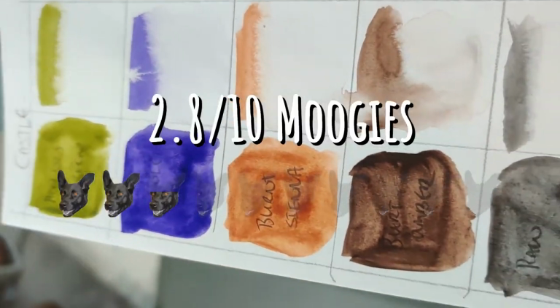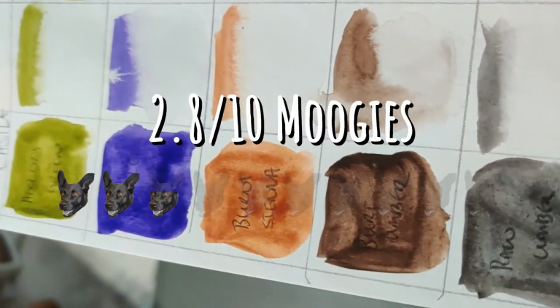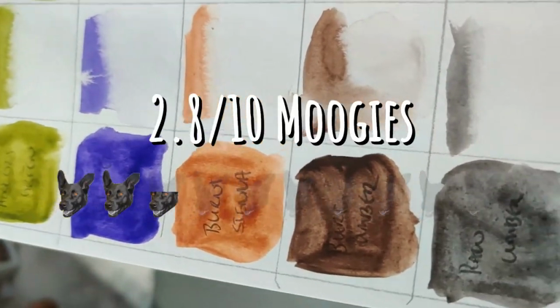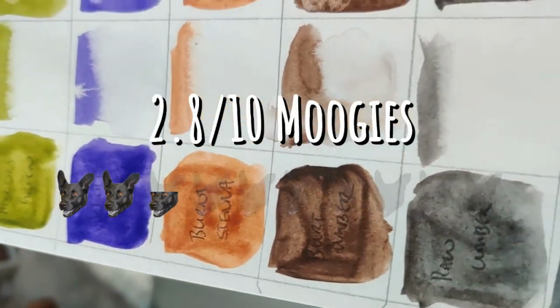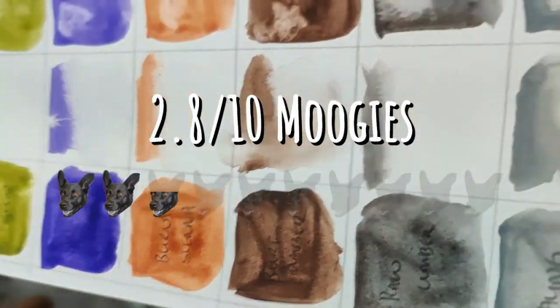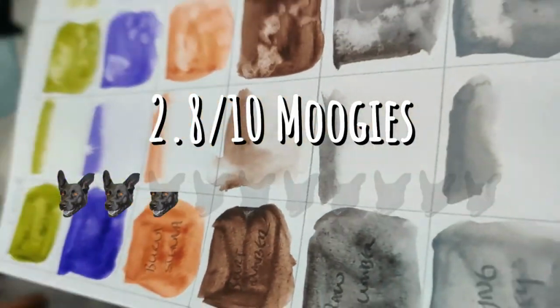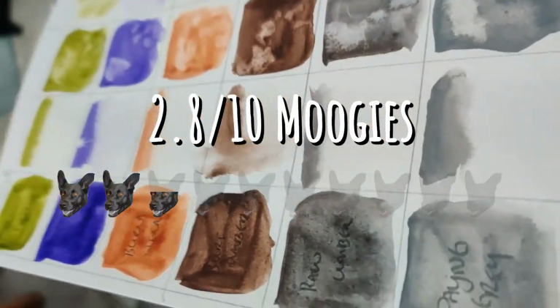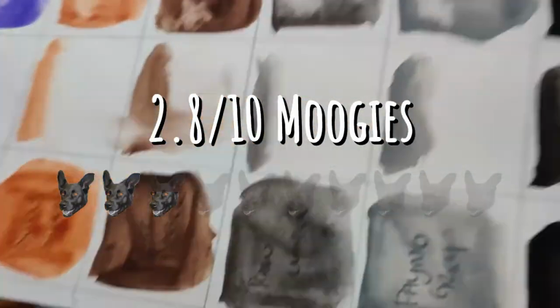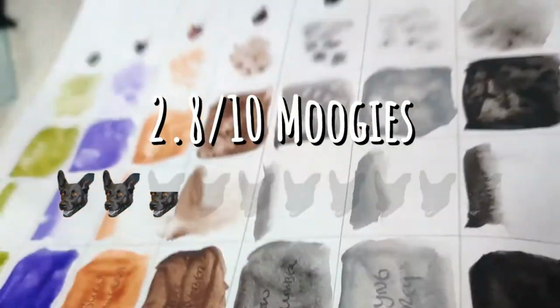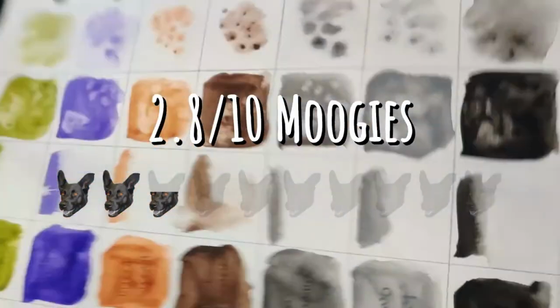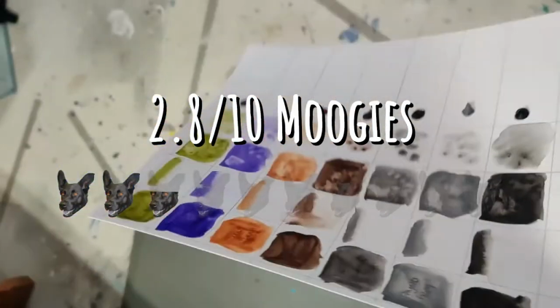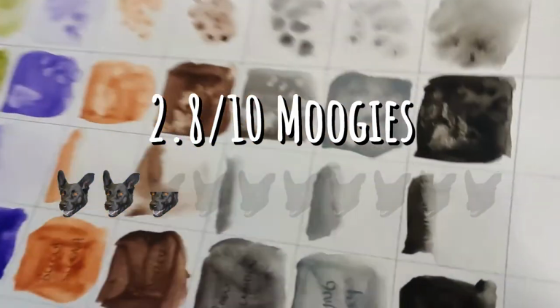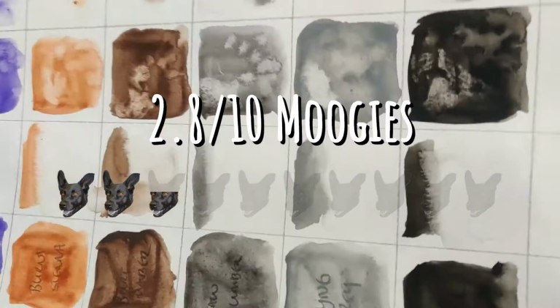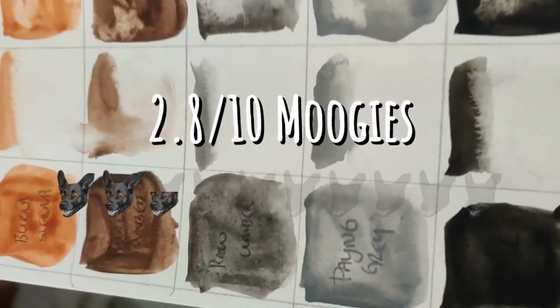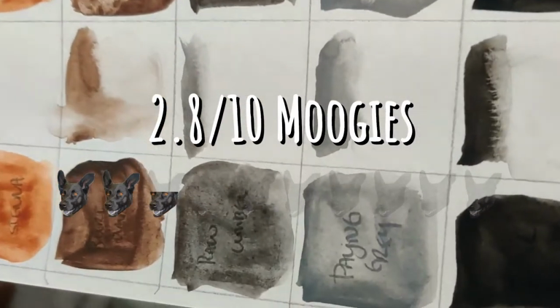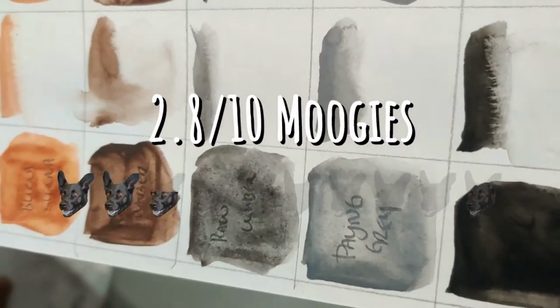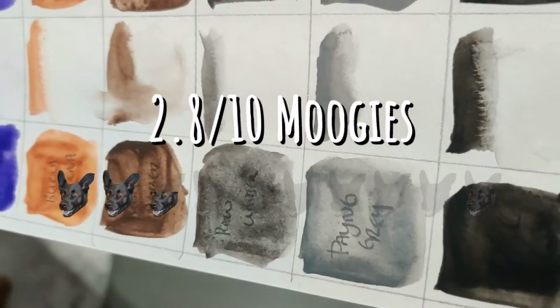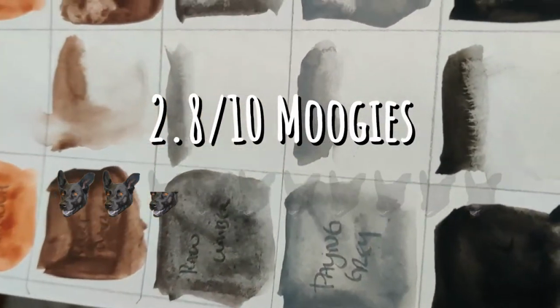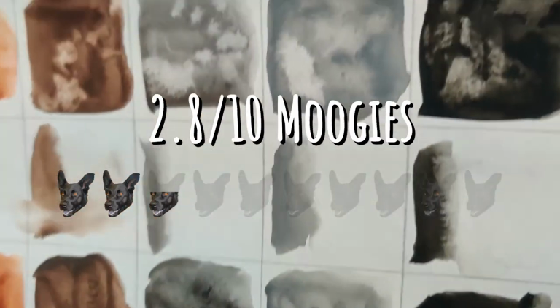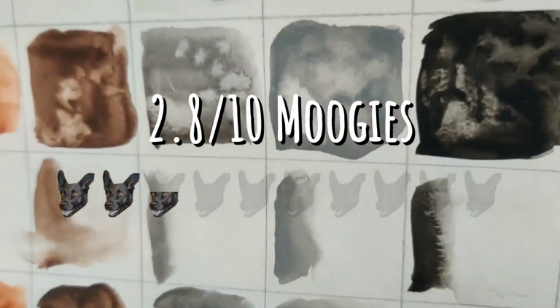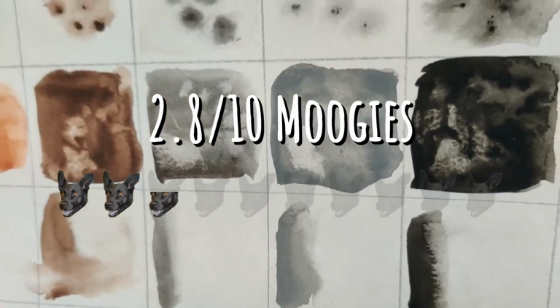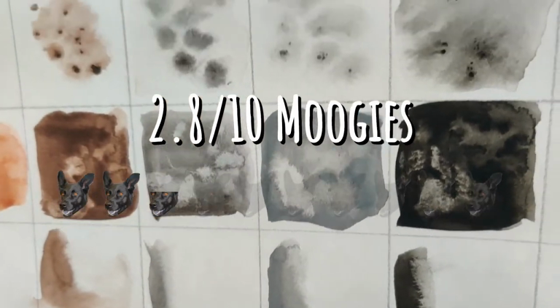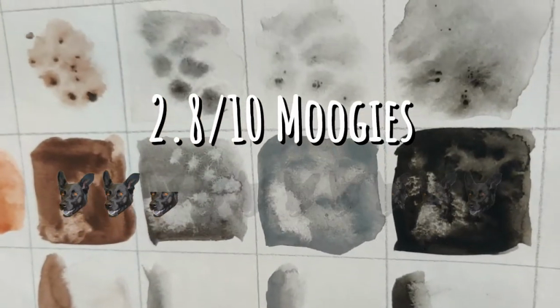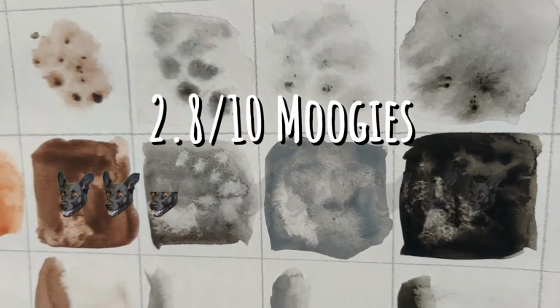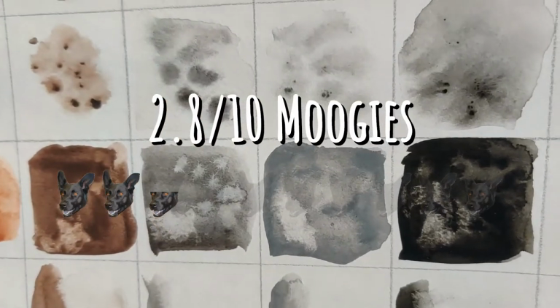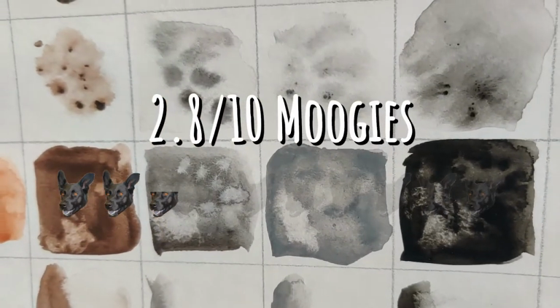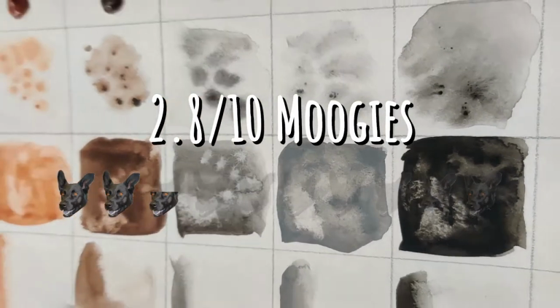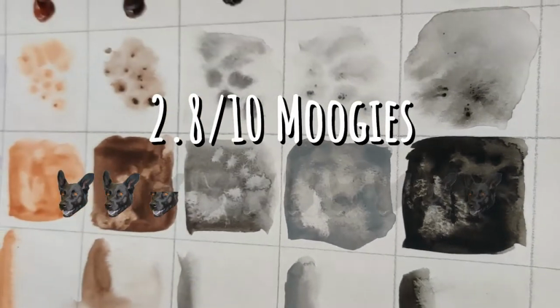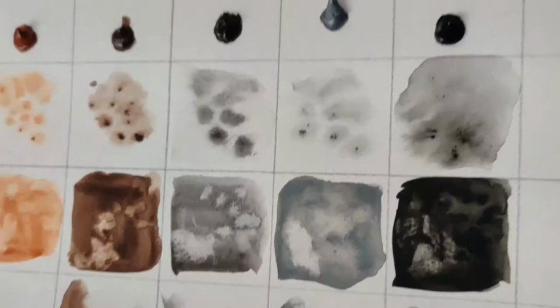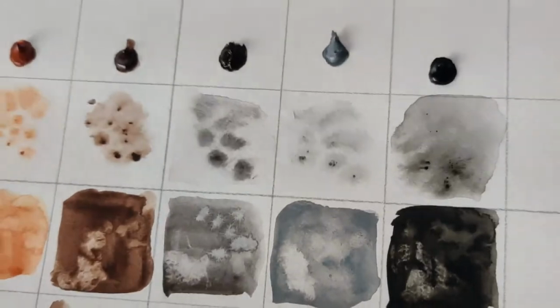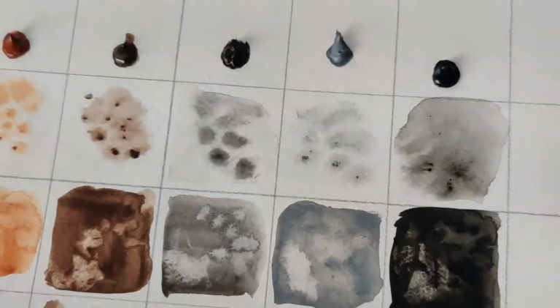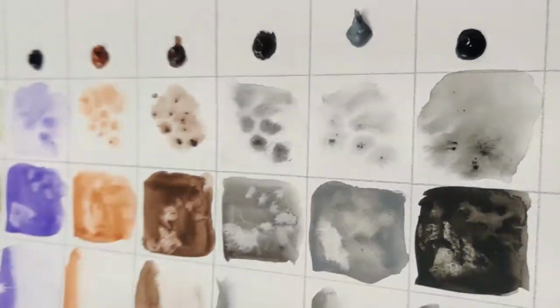The overall rating these are going to get is 2.8 Moogies out of 10, and I would recommend buying something else. Find a cheaper set with less colors. Don't waste your money on this one.